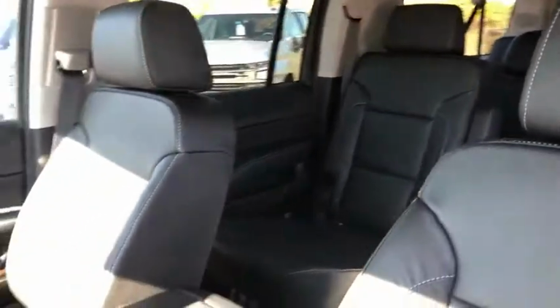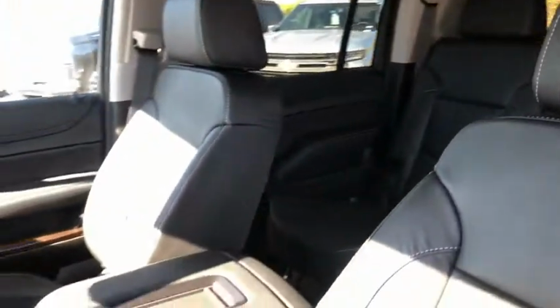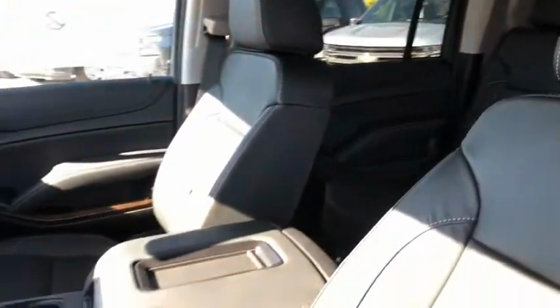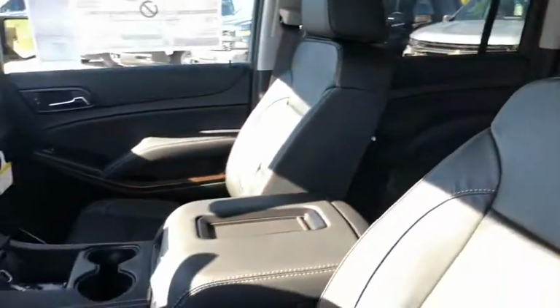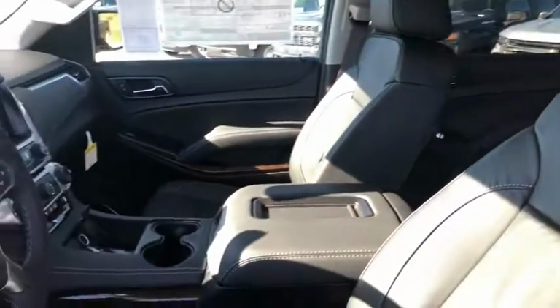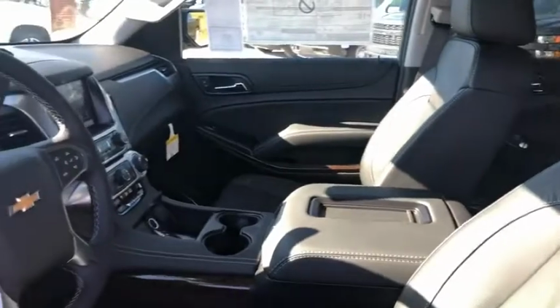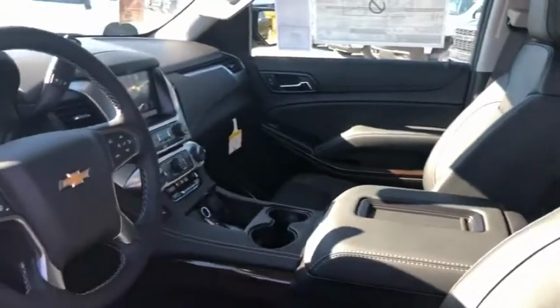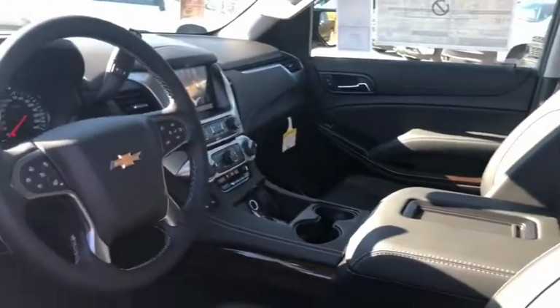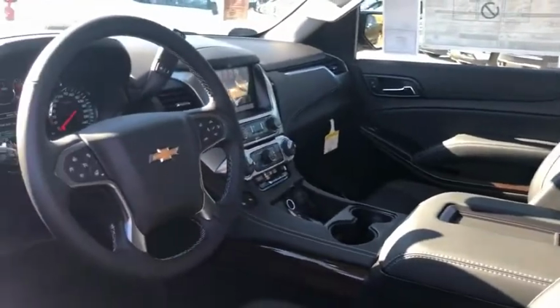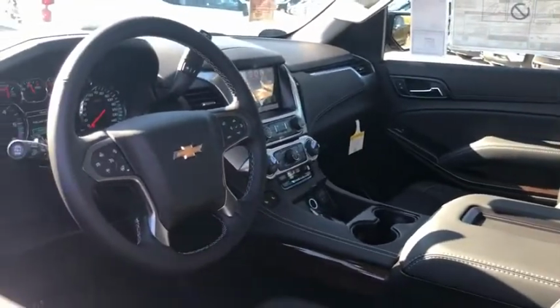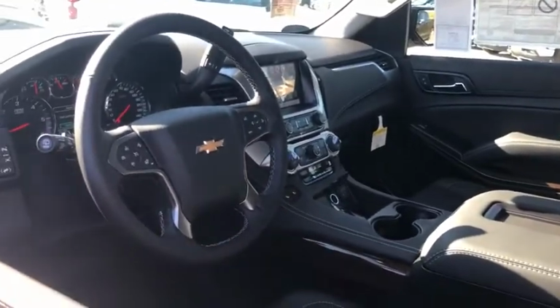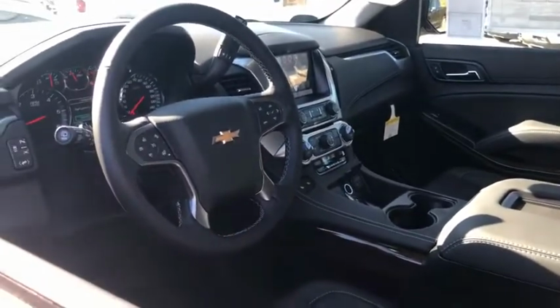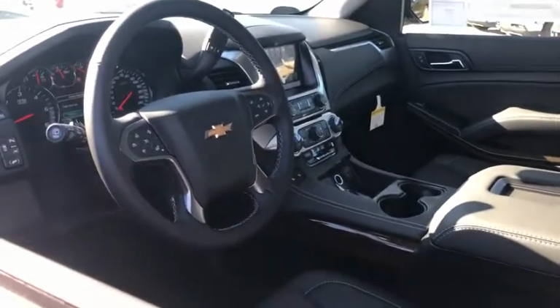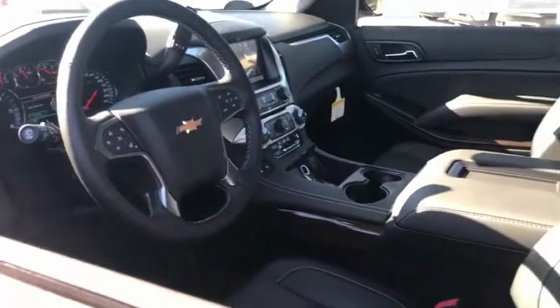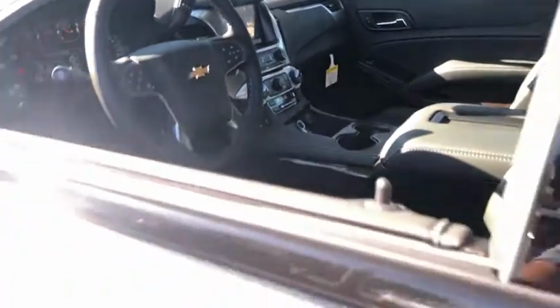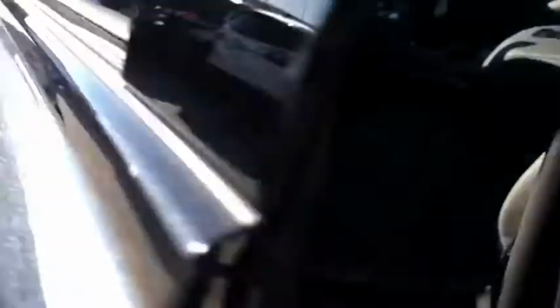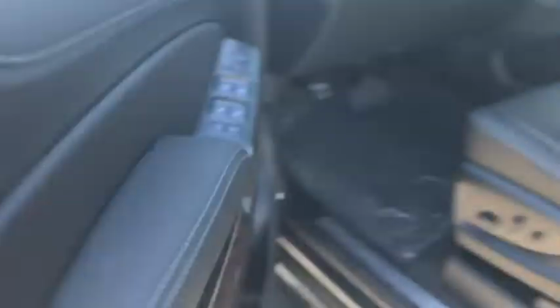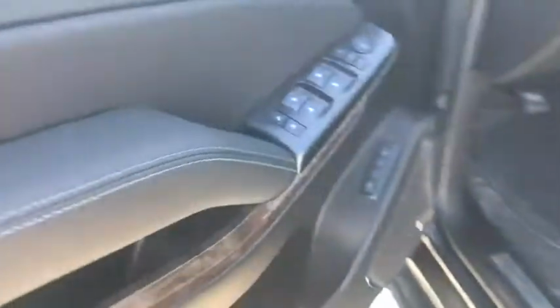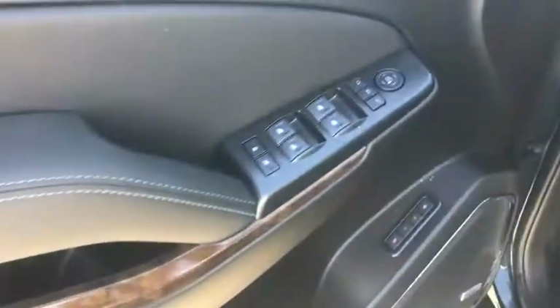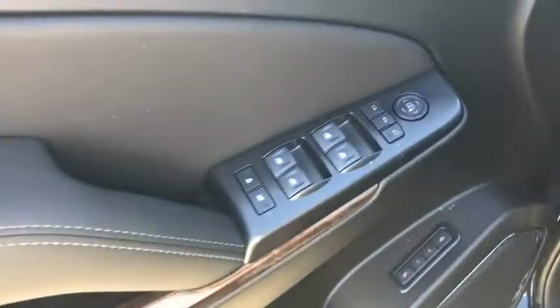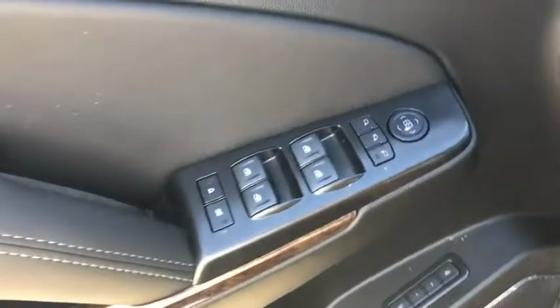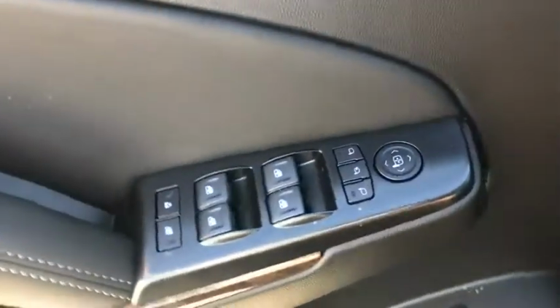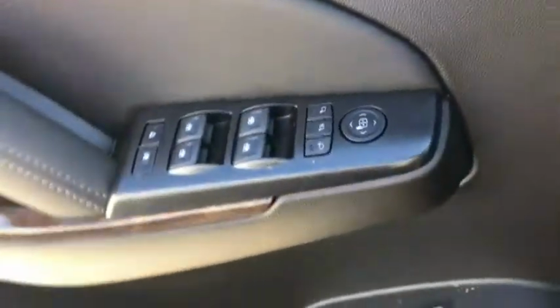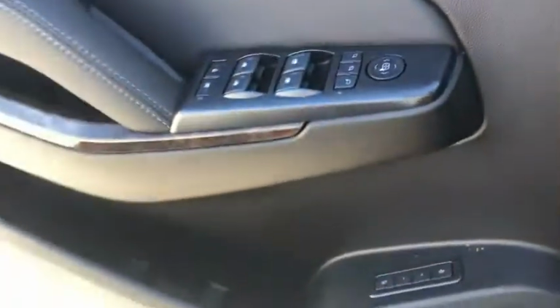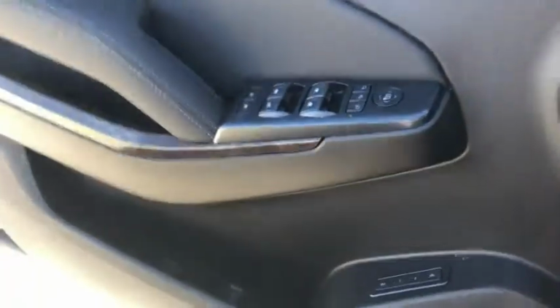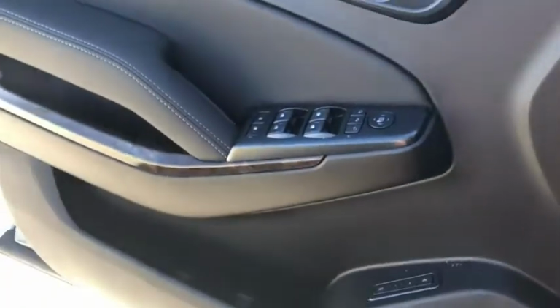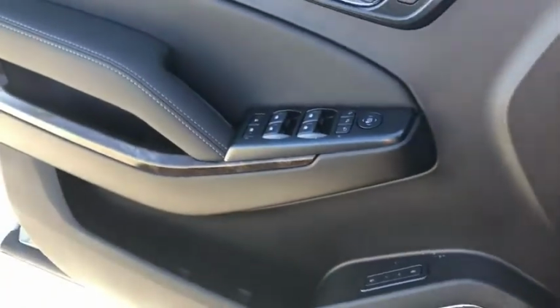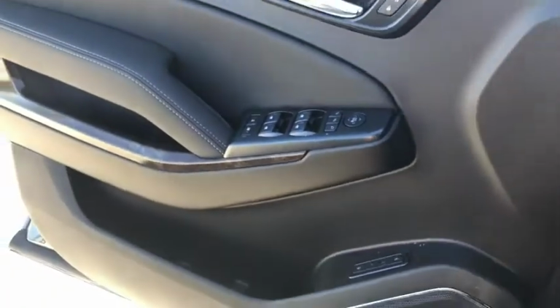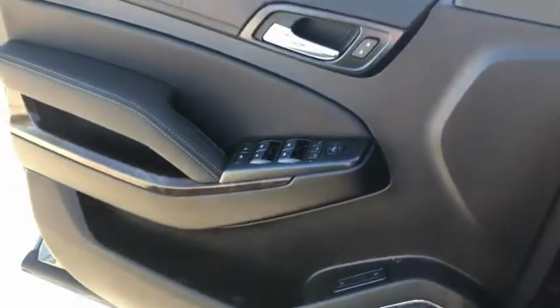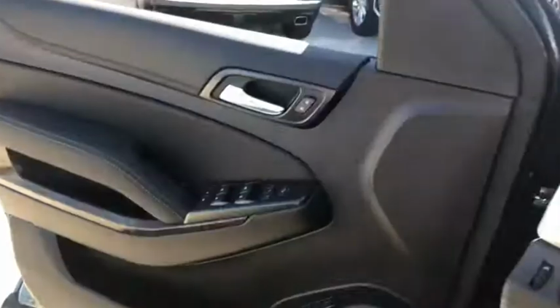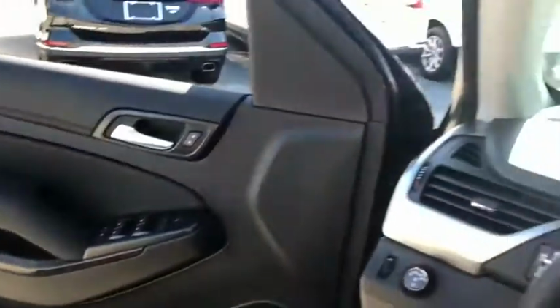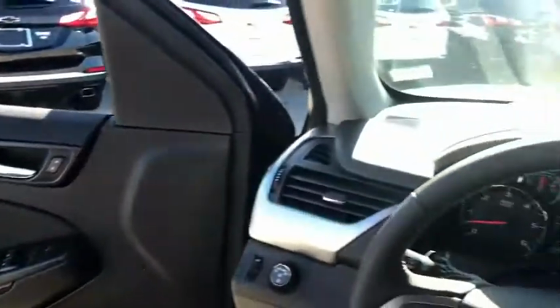Remote vehicle start, power steering, floor mats, four-wheel disc brakes, universal garage door opener, electronic stability control, CD player, fog lamps, and heated front seats.